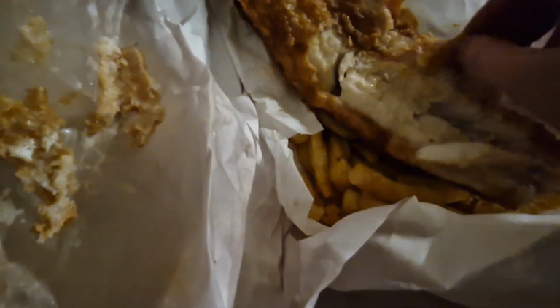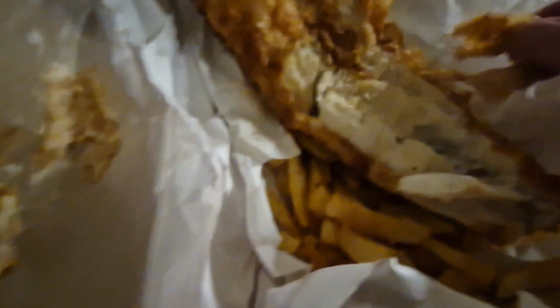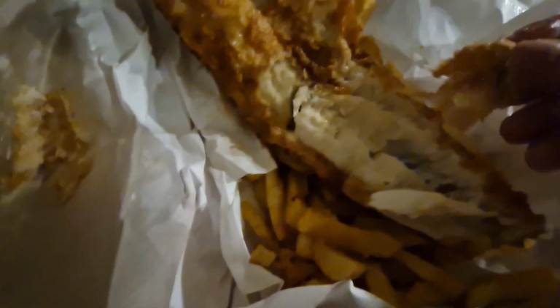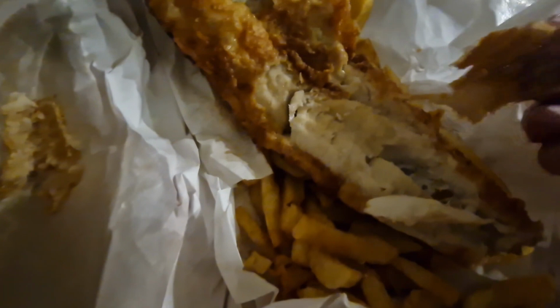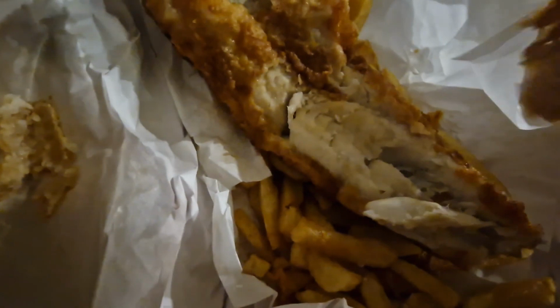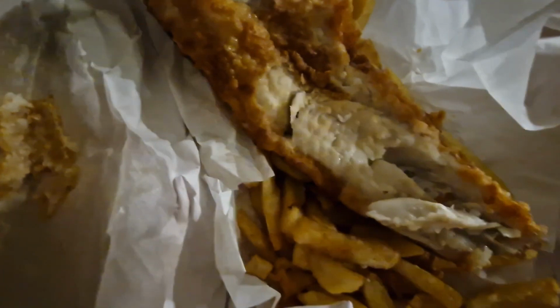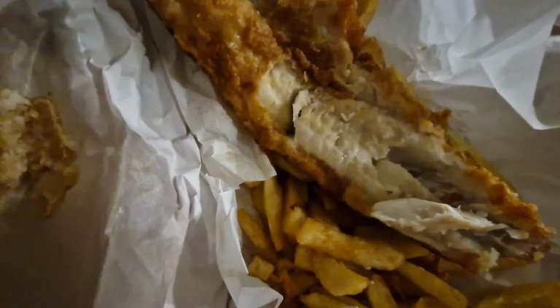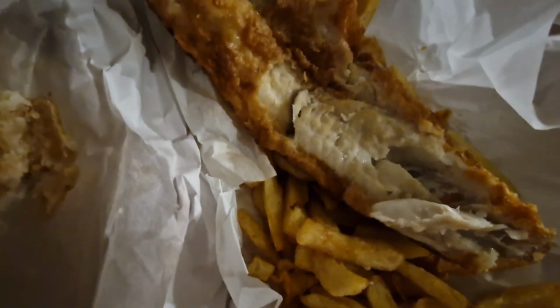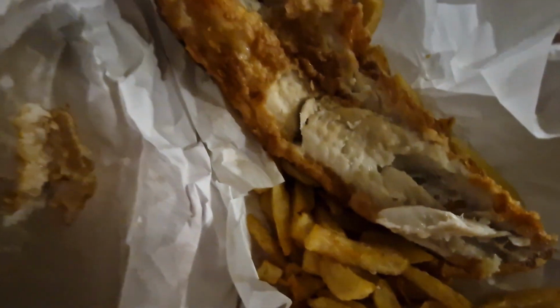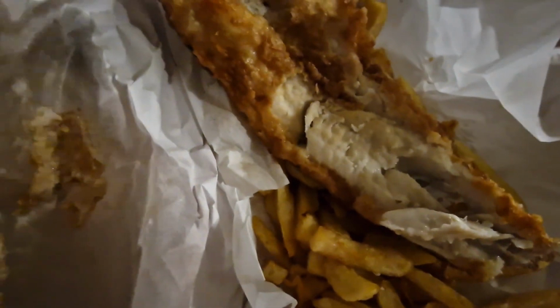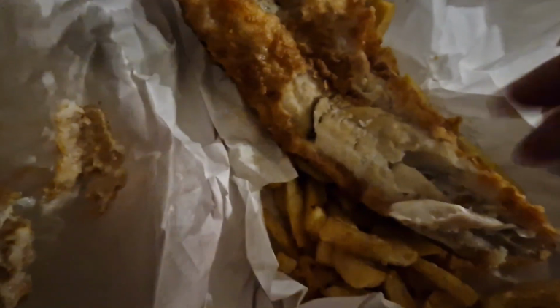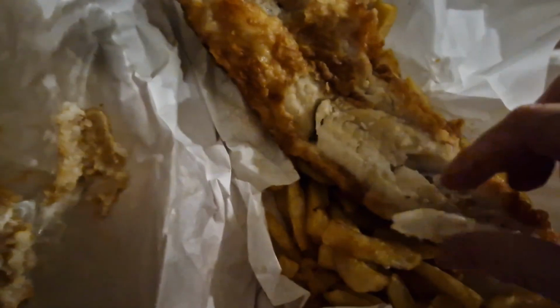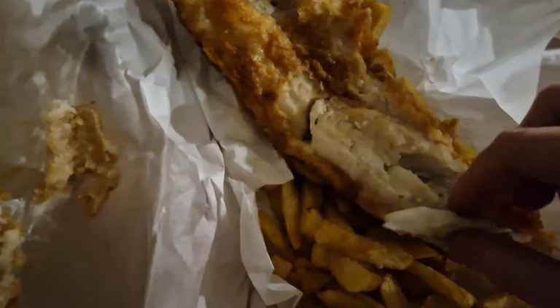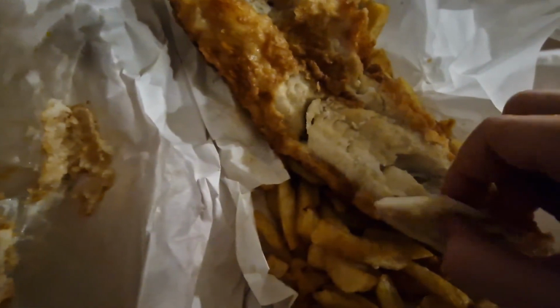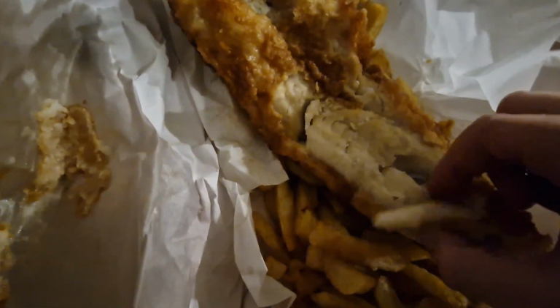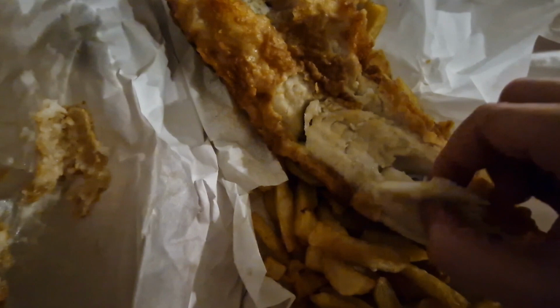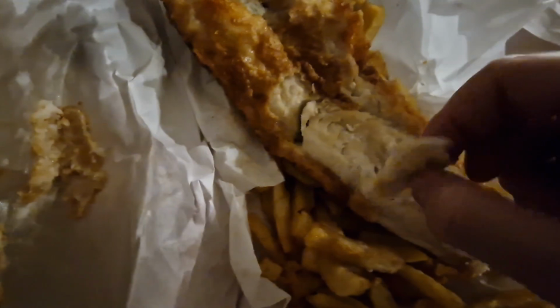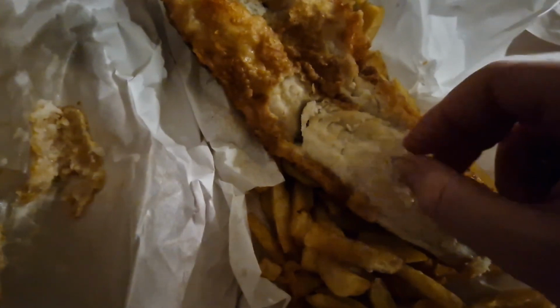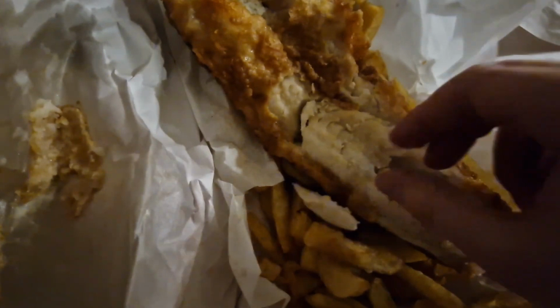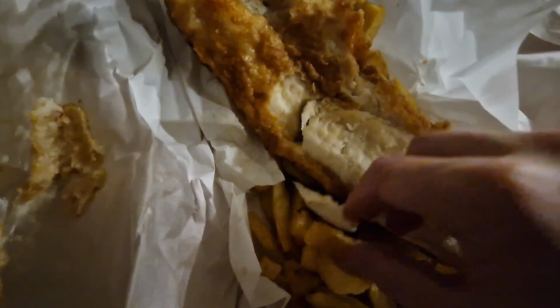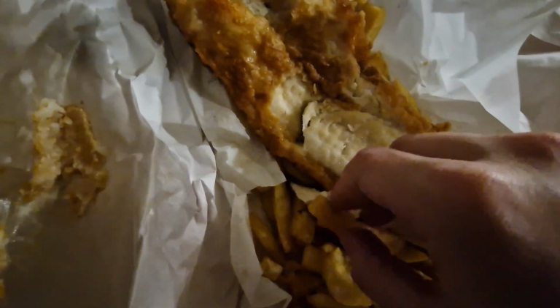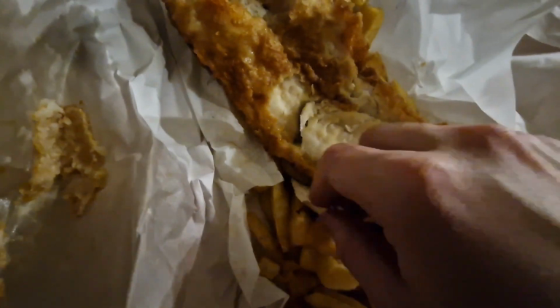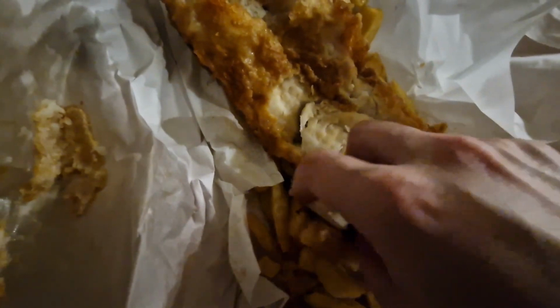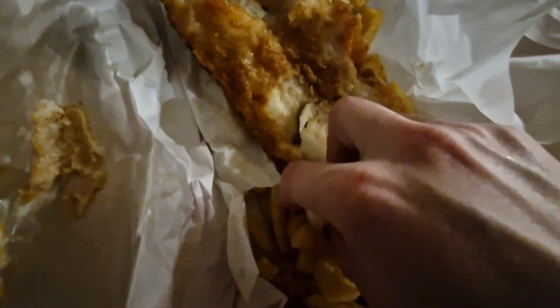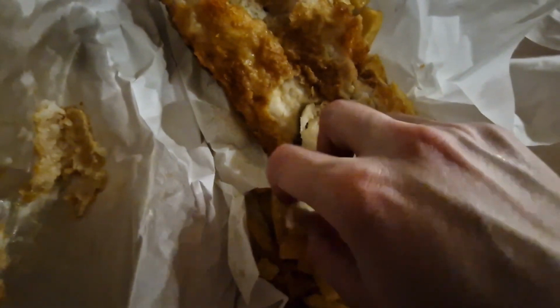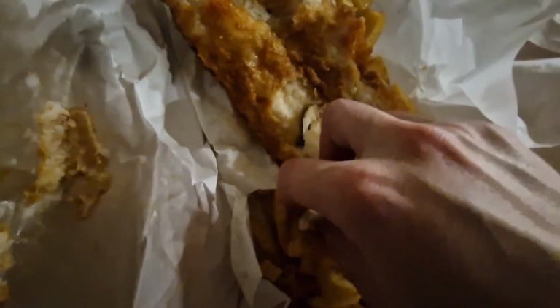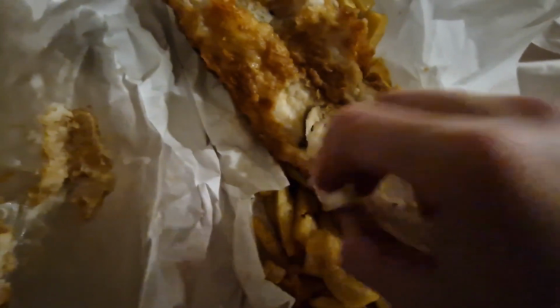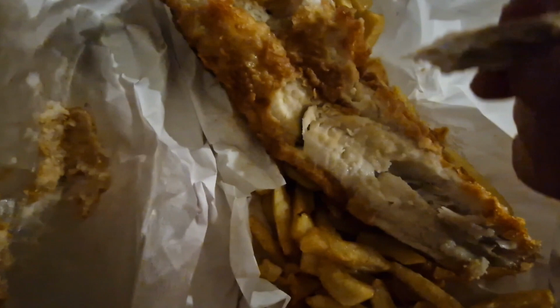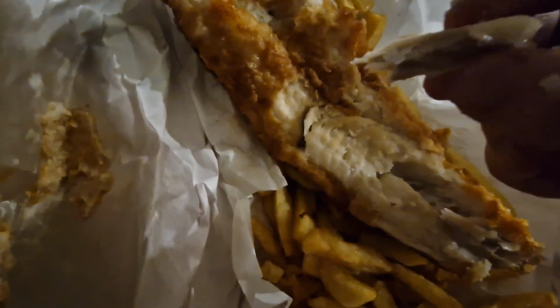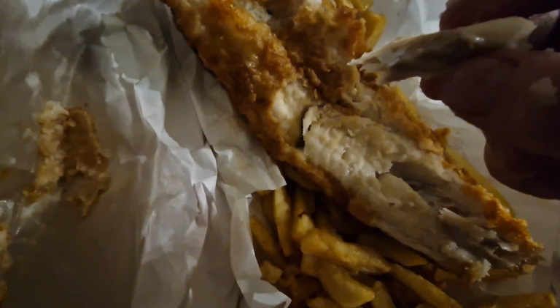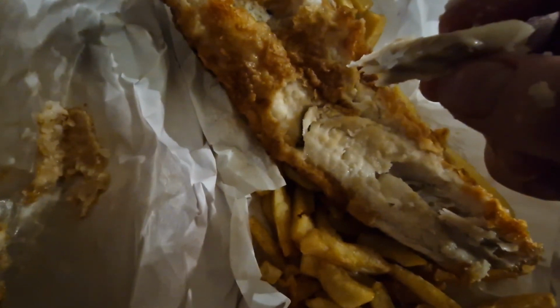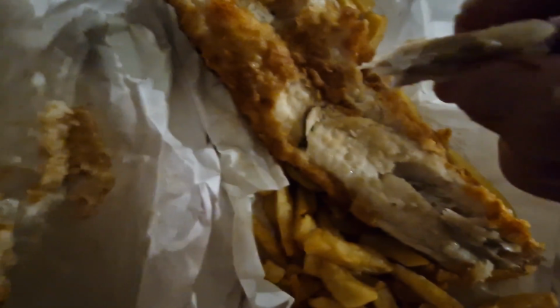Nice and white, just as we like it — and plenty of fish in there too, thick.